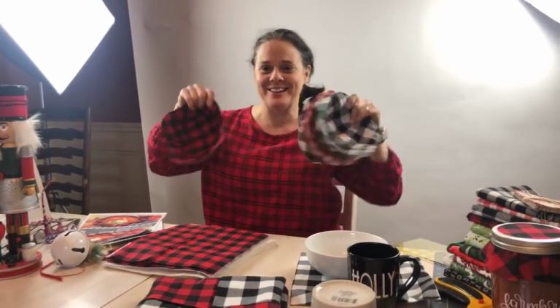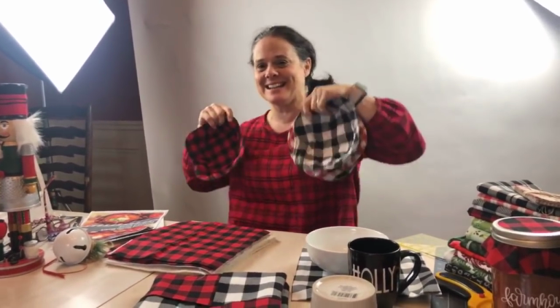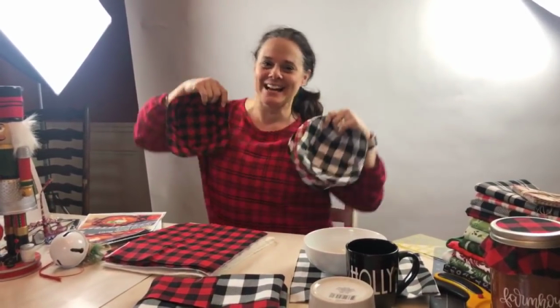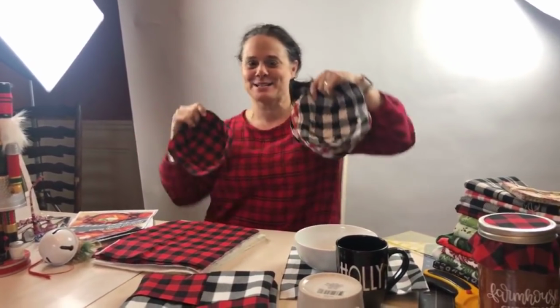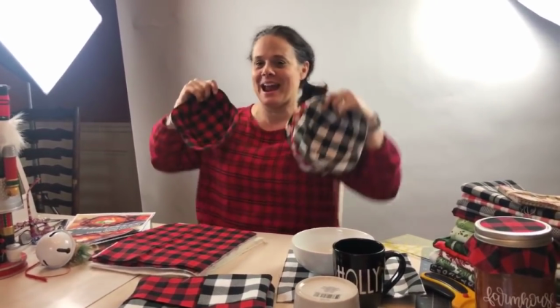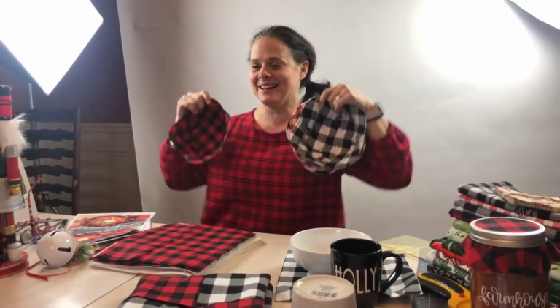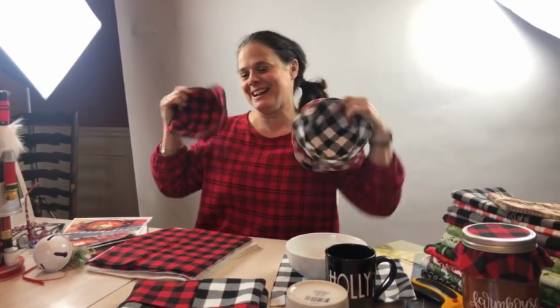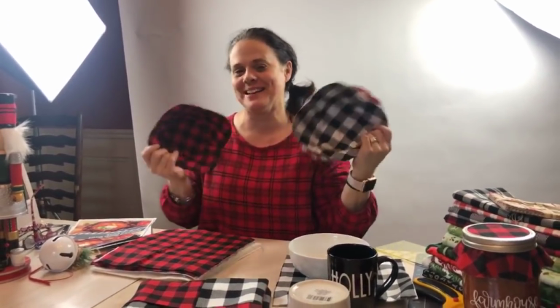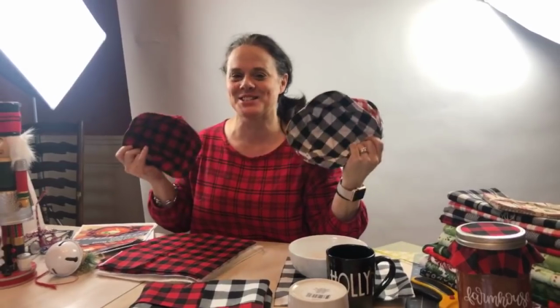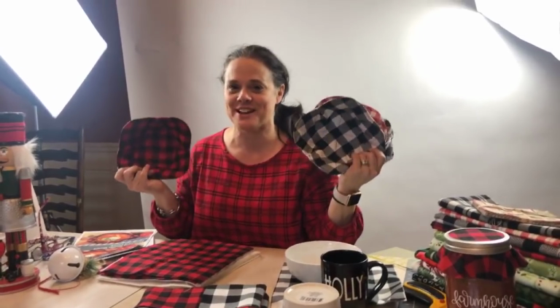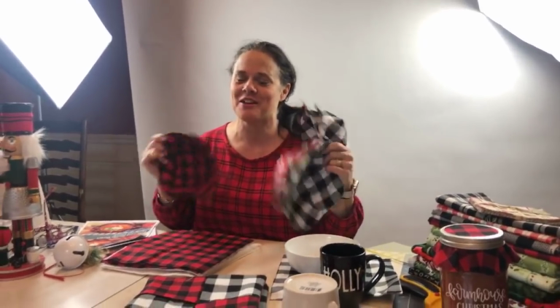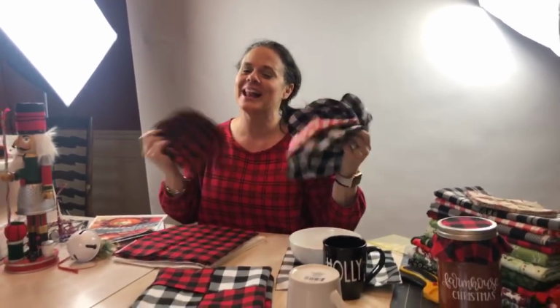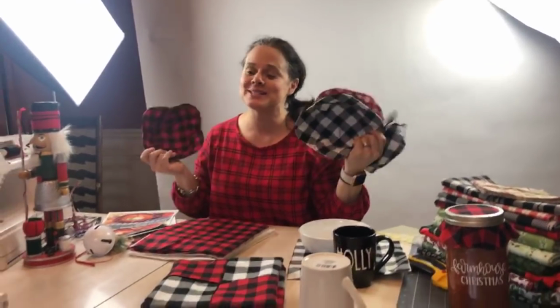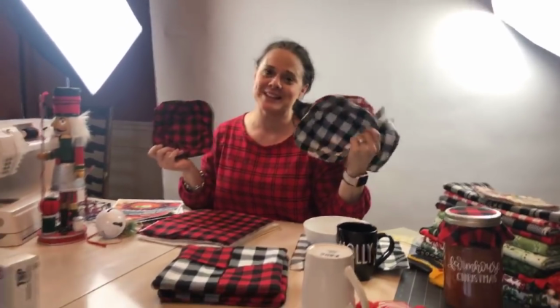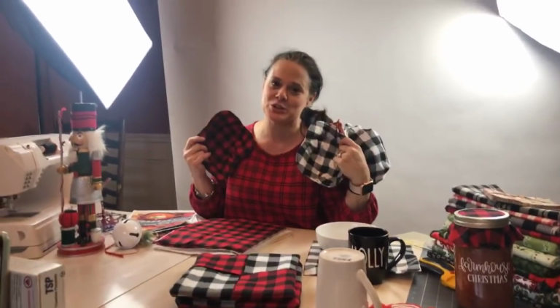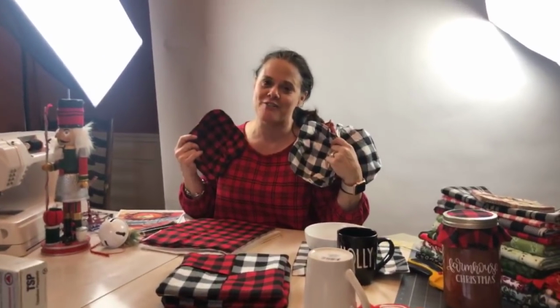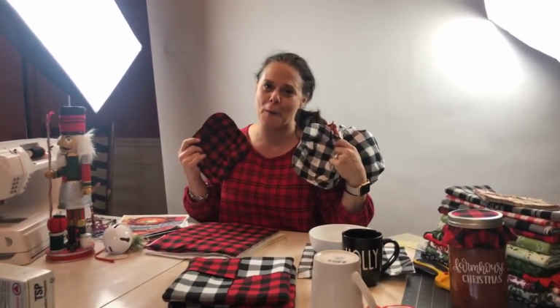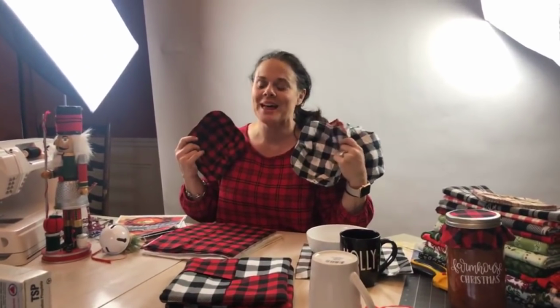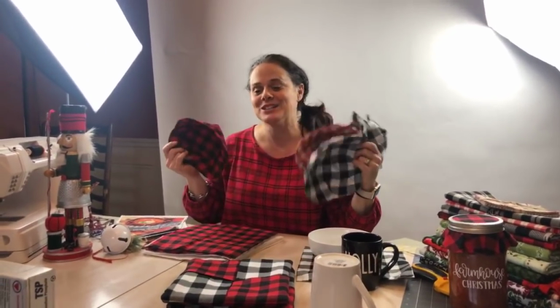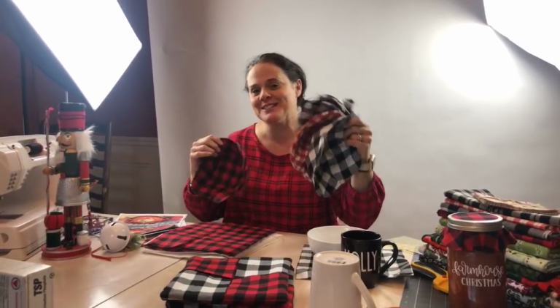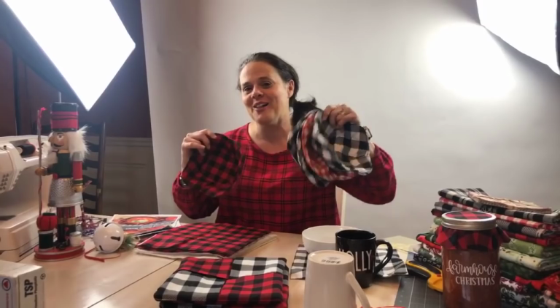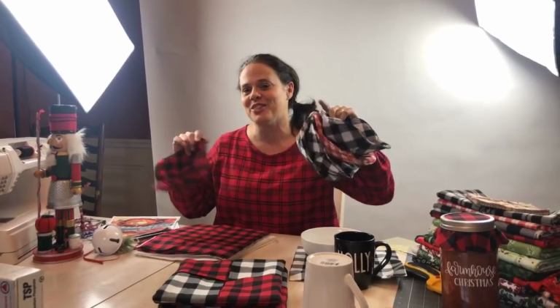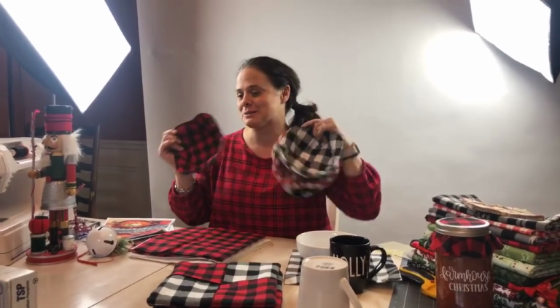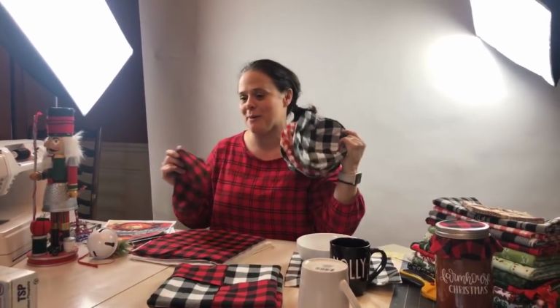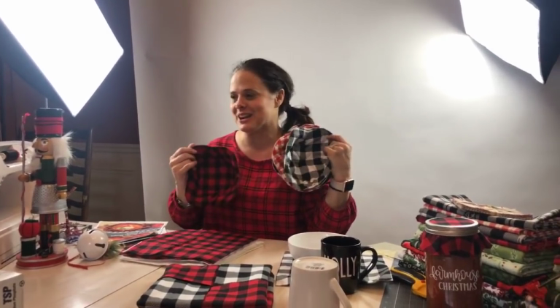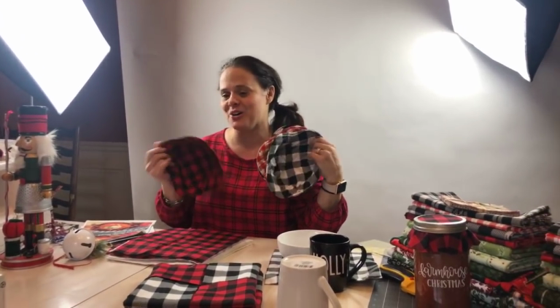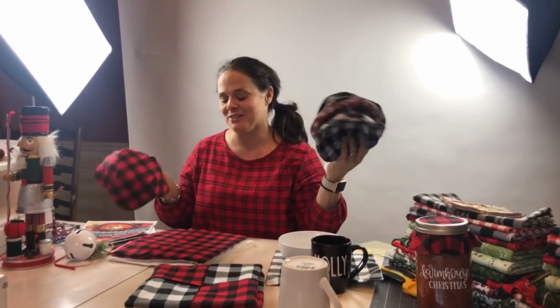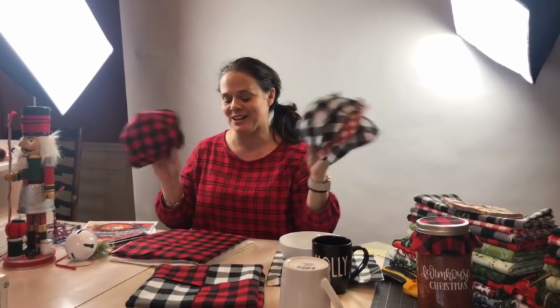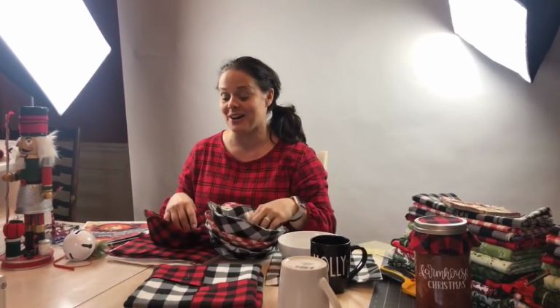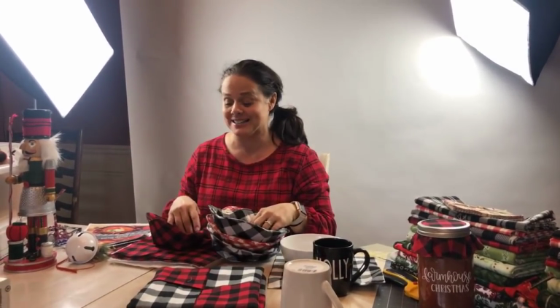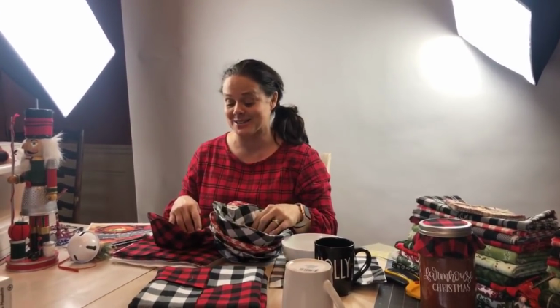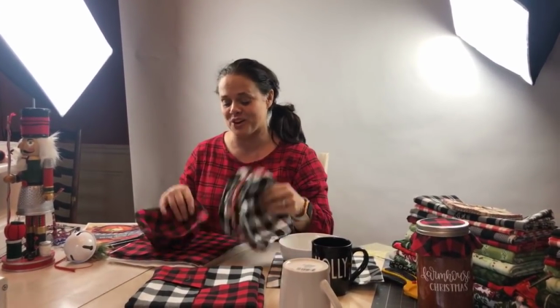It's just so festive. I will take you guys on a tour of our home and show you all of the Christmas fabrics that are out and everything else going on. It is just so much fun.